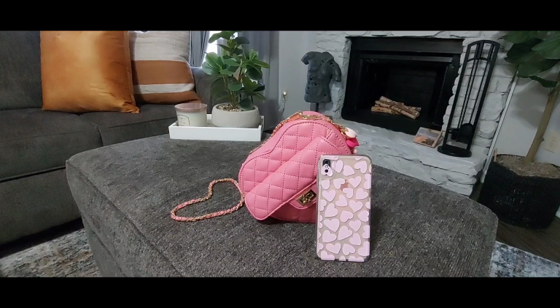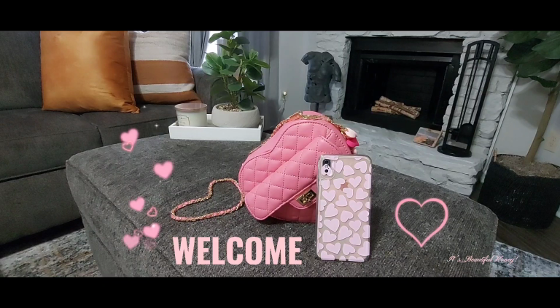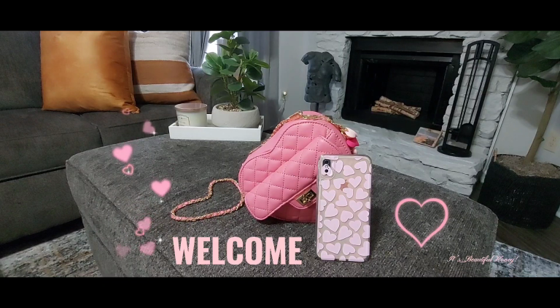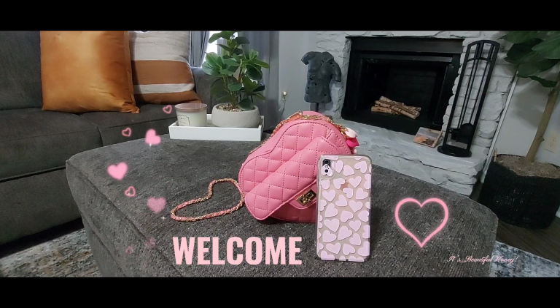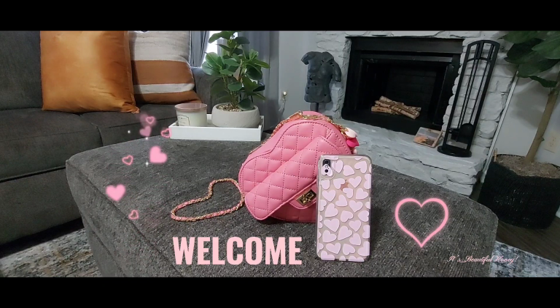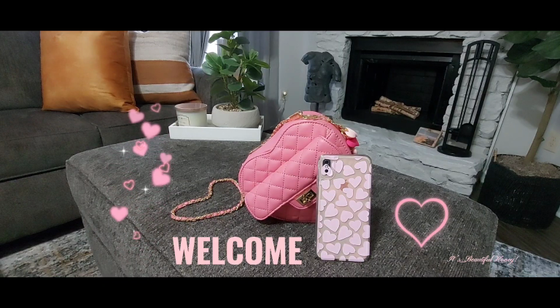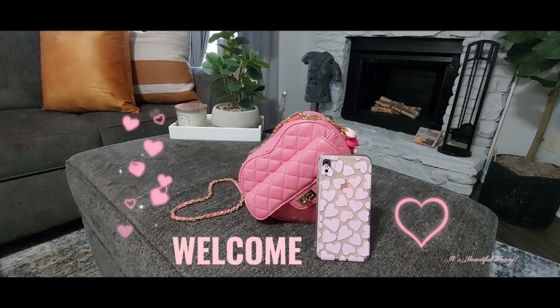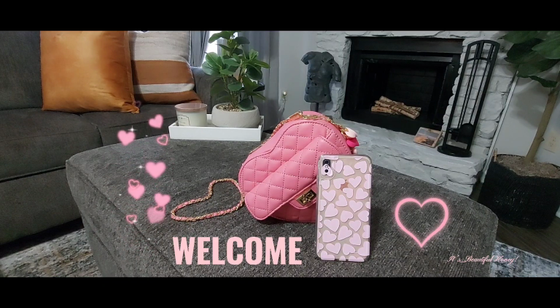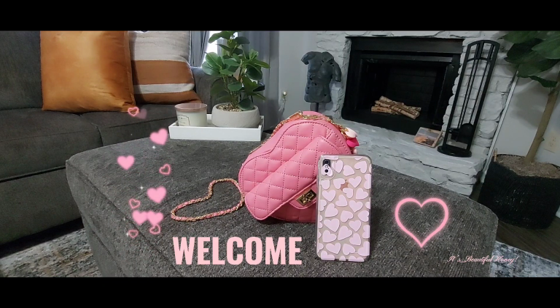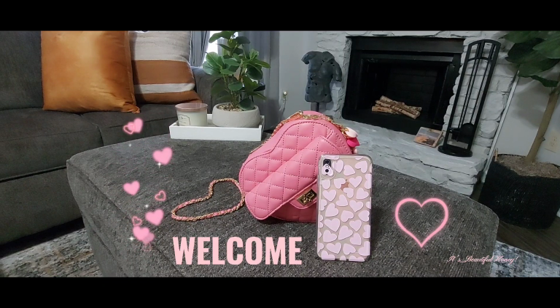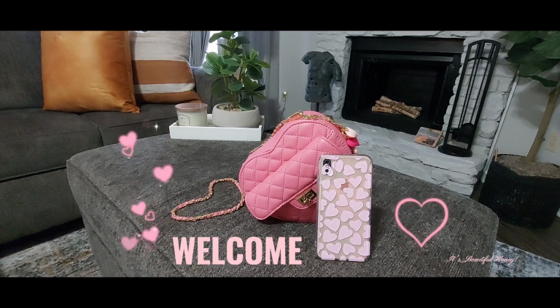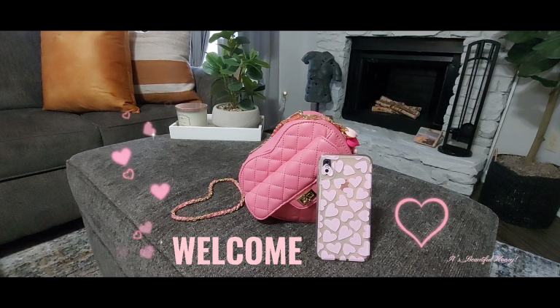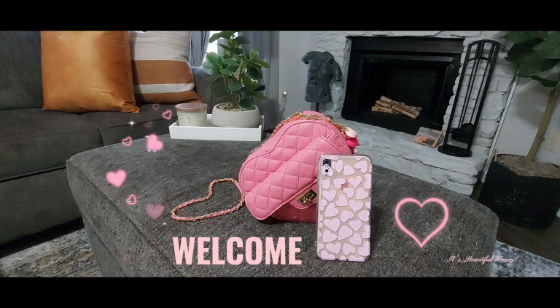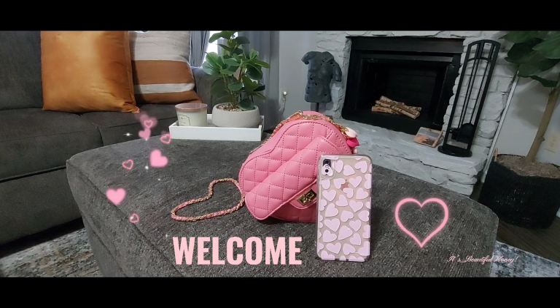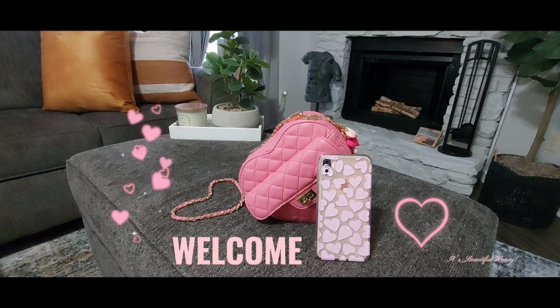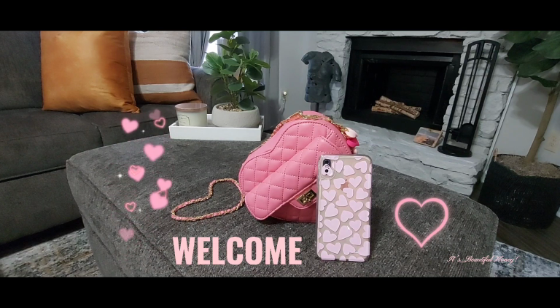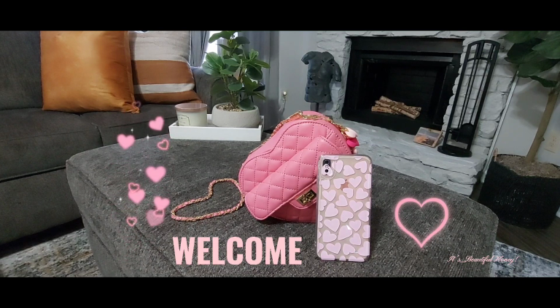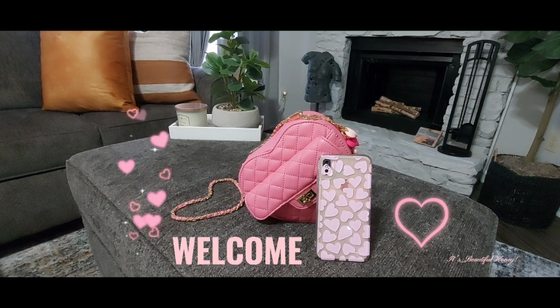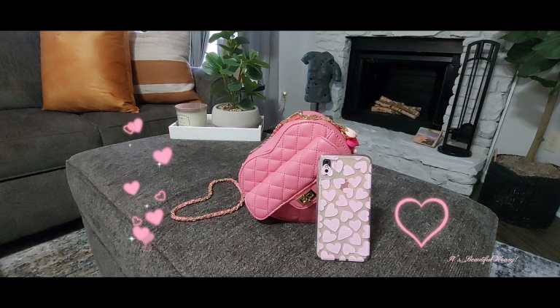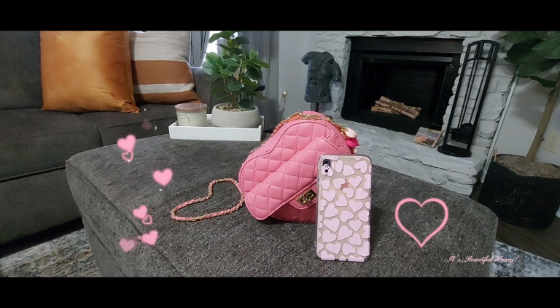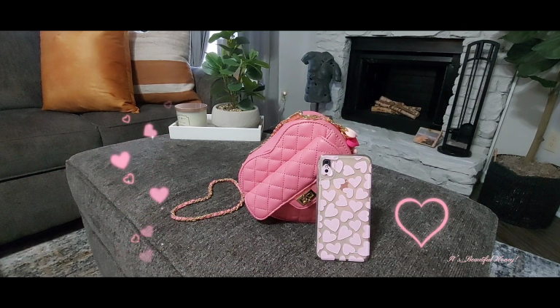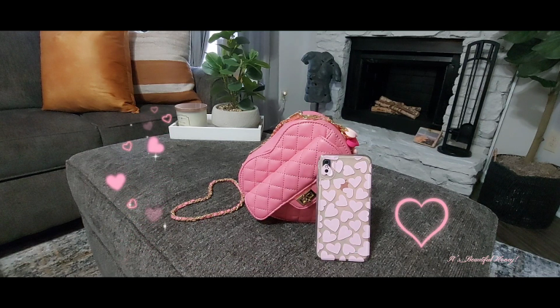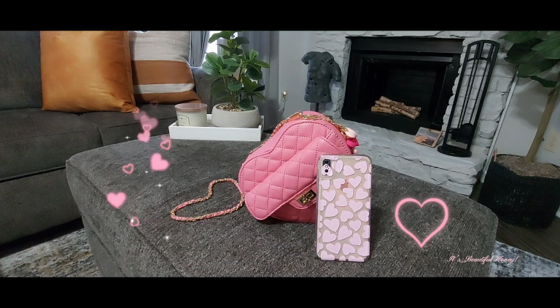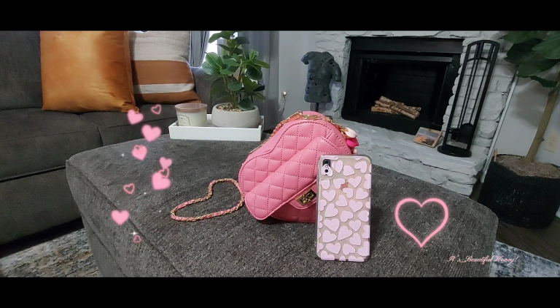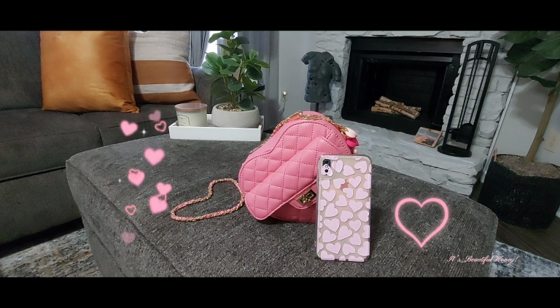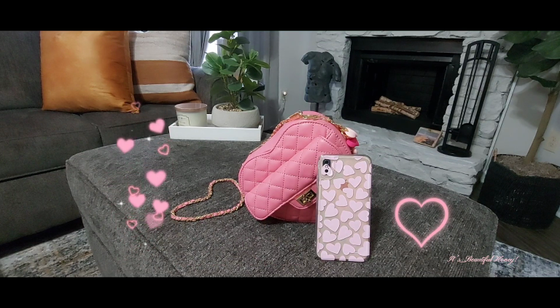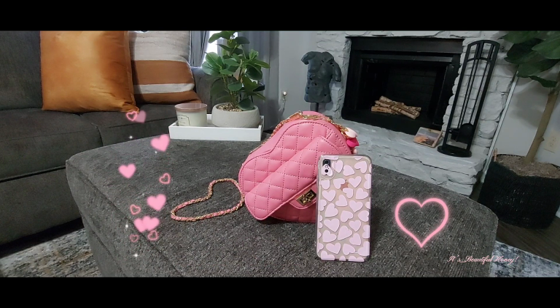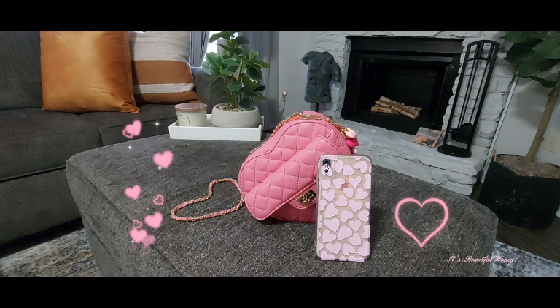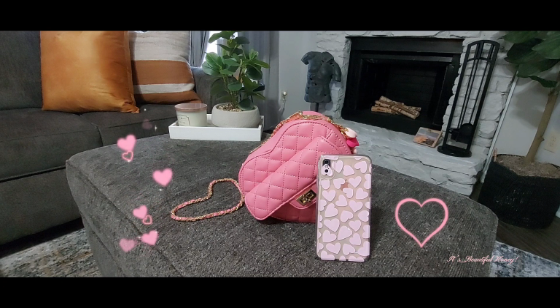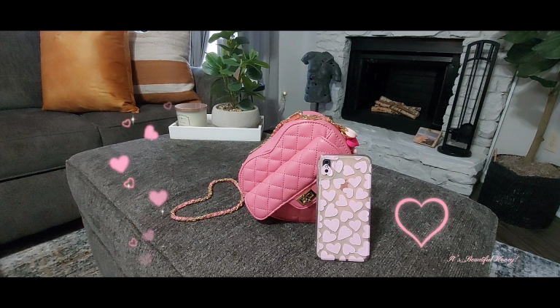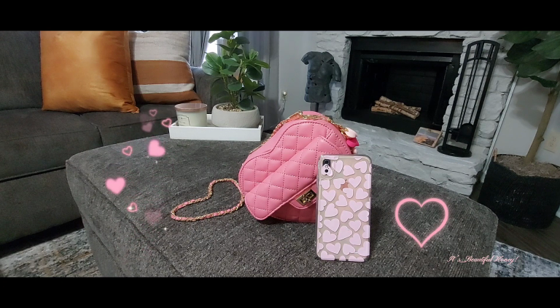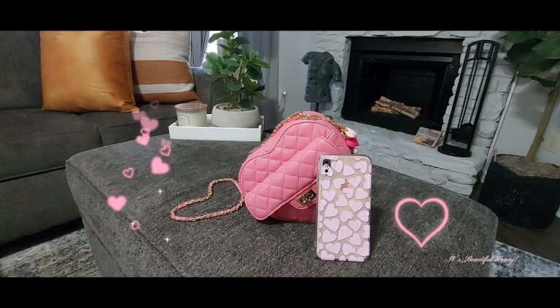Hi guys, welcome back to my channel! Today I will be bringing you a 'What's In My Bag' featuring this cute pink heart-shaped bag that I purchased a while back from Fashion Nova.